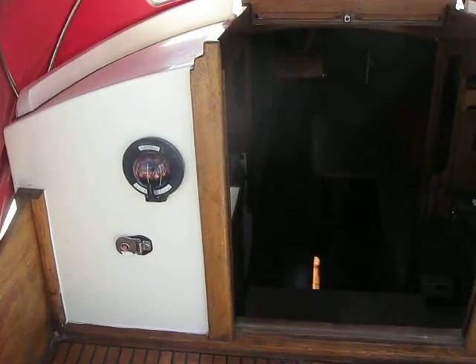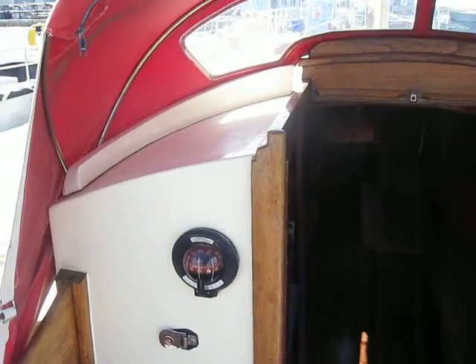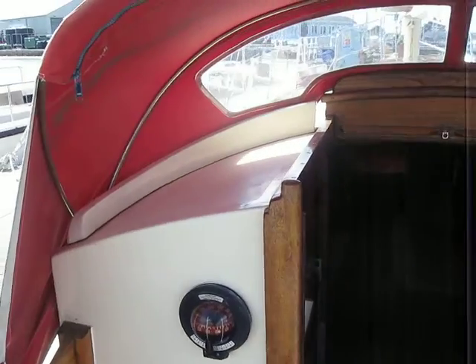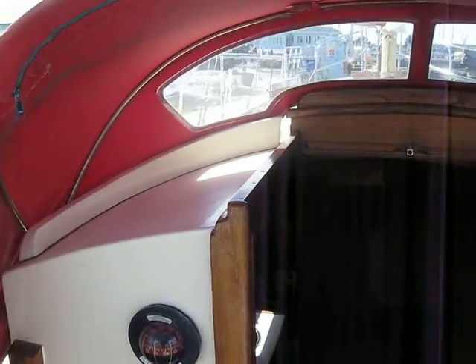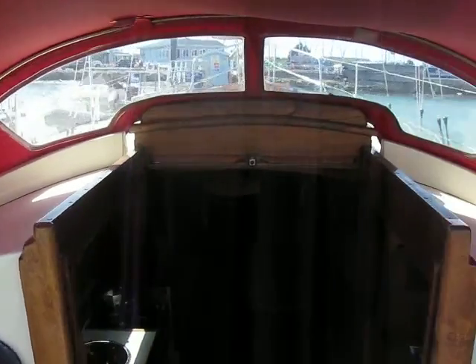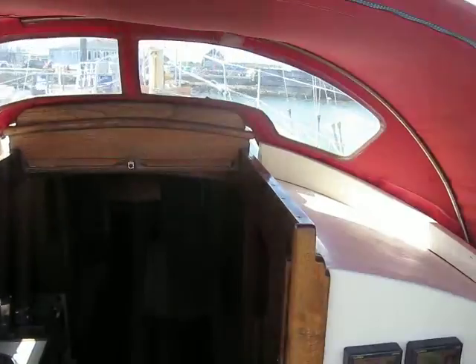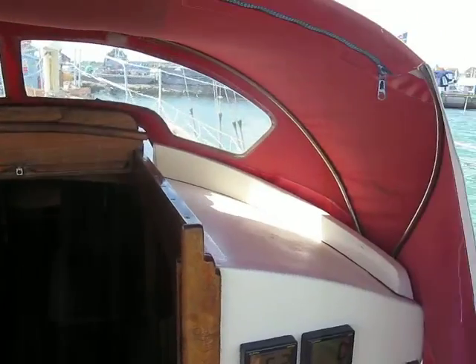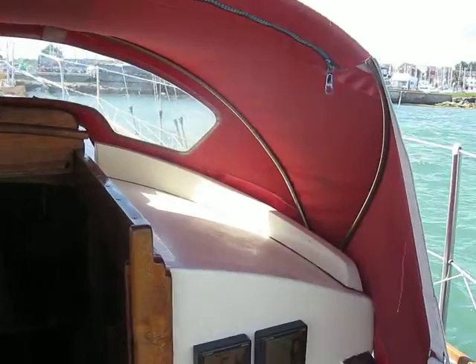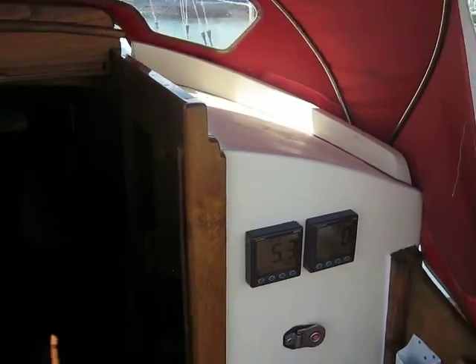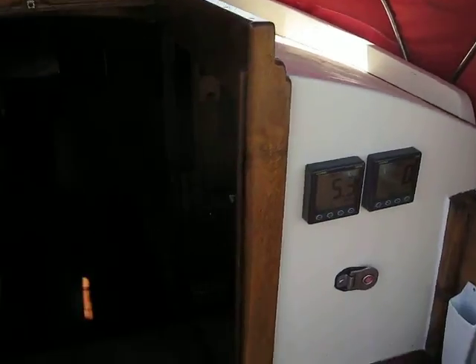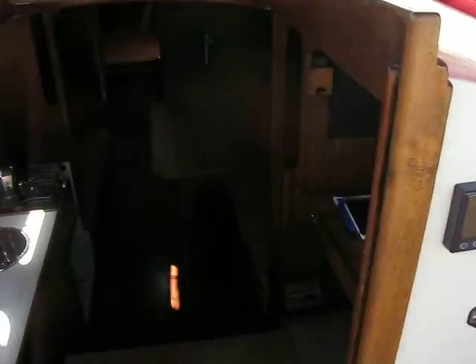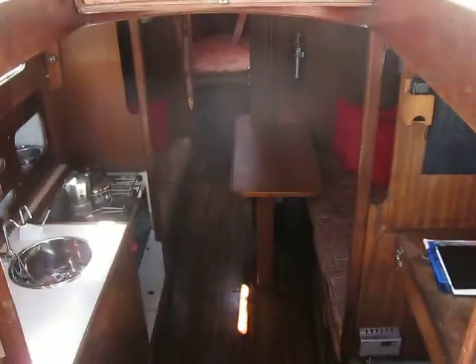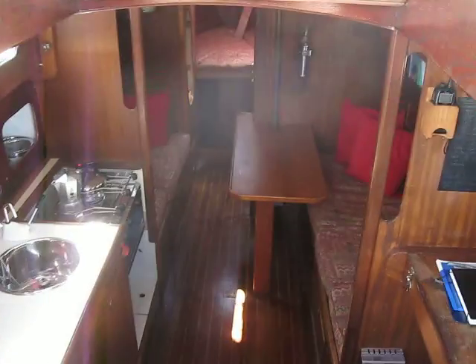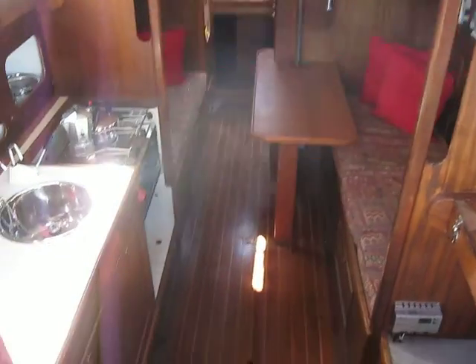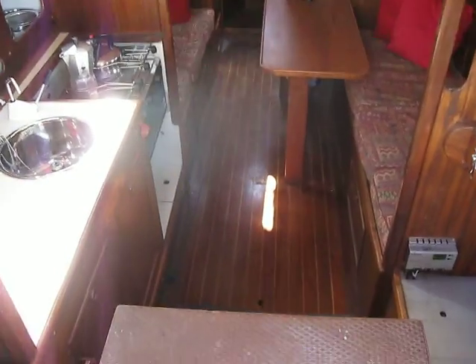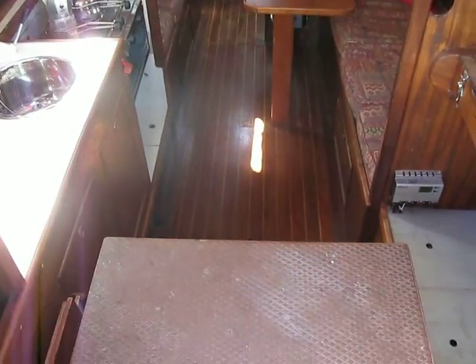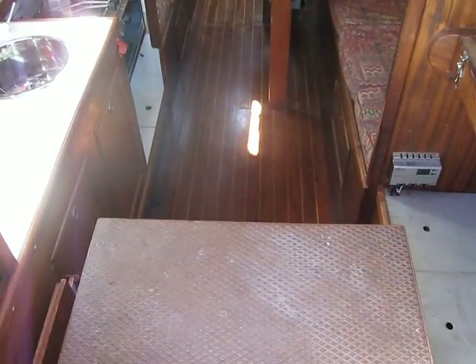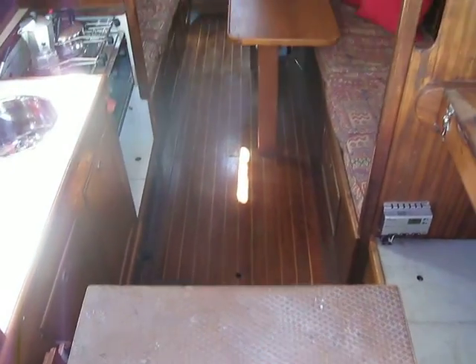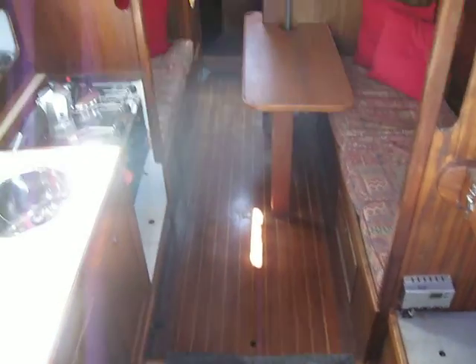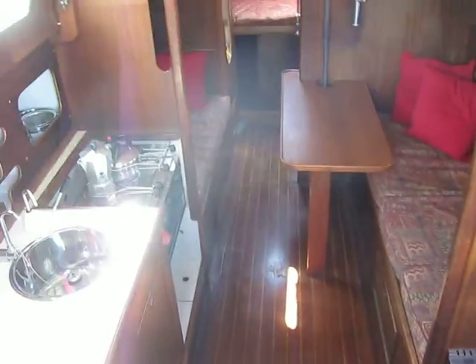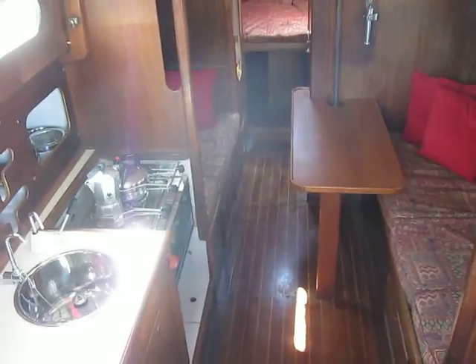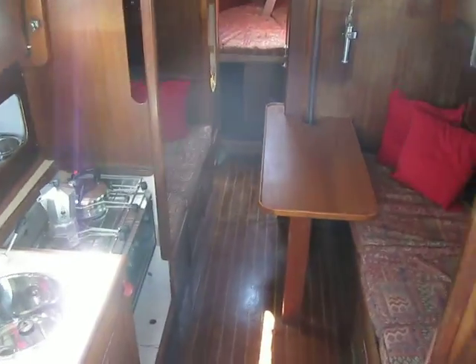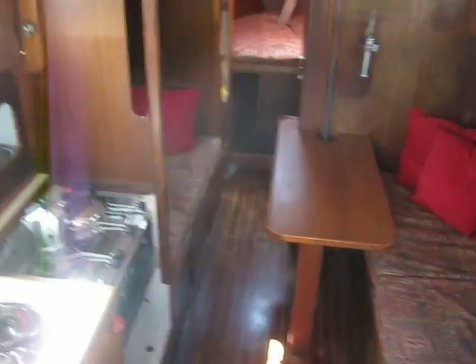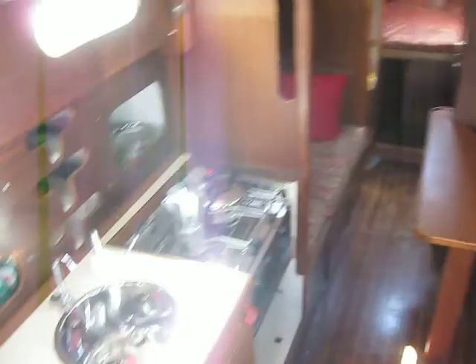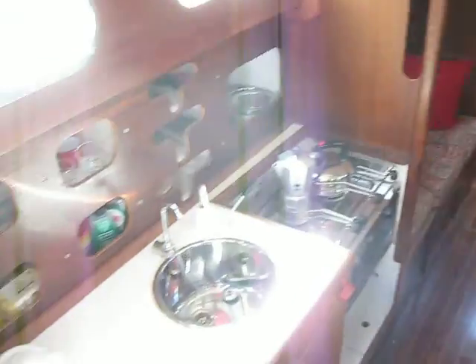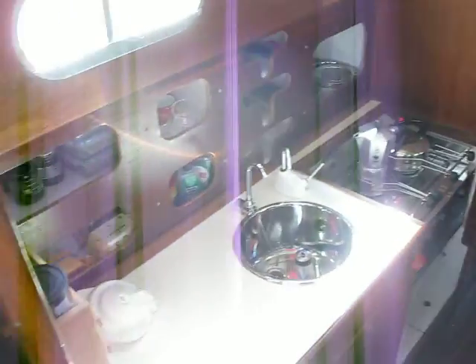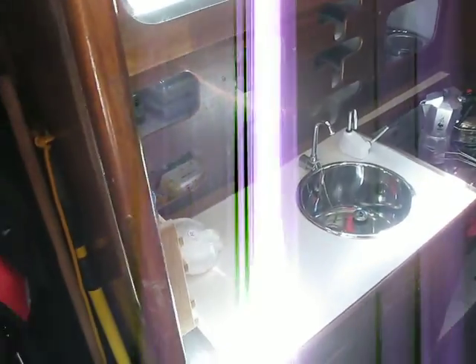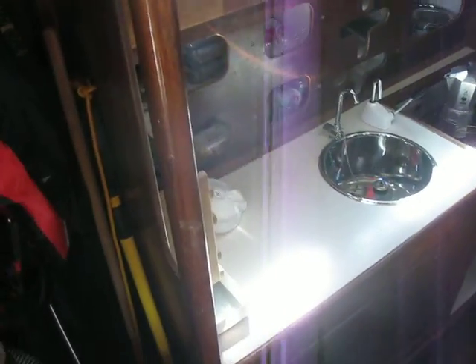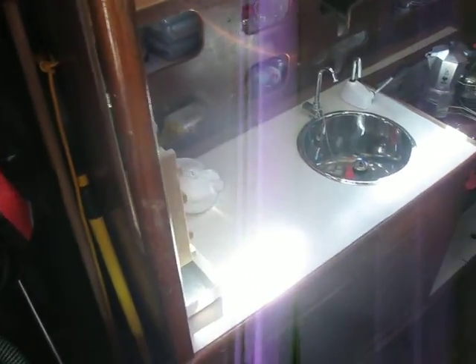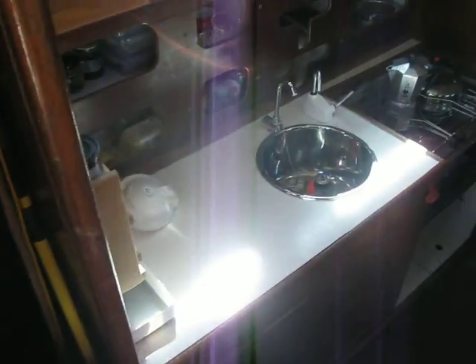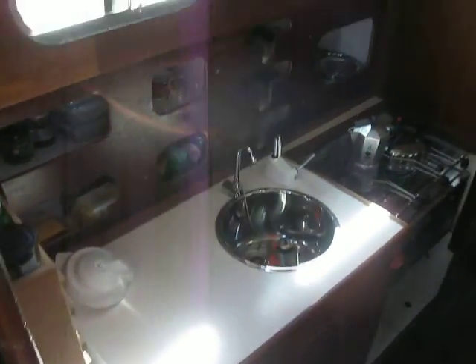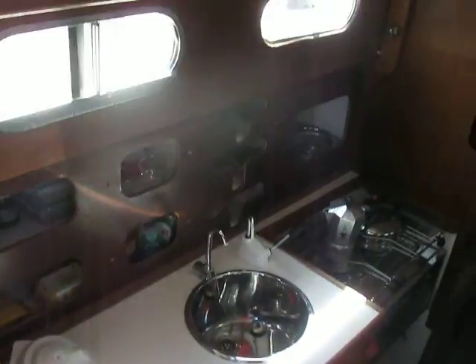That's beautiful, beautiful. Point 31. We've got a facade here at Boatshed Port Solent. She's in Langston Harbour, actually. She lives on a swinging mooring.